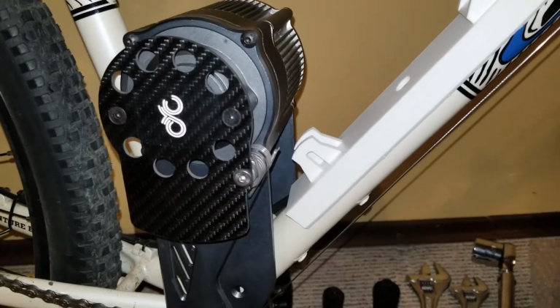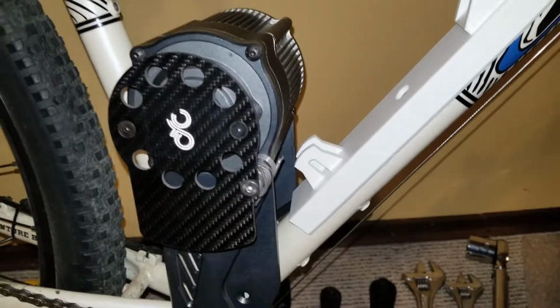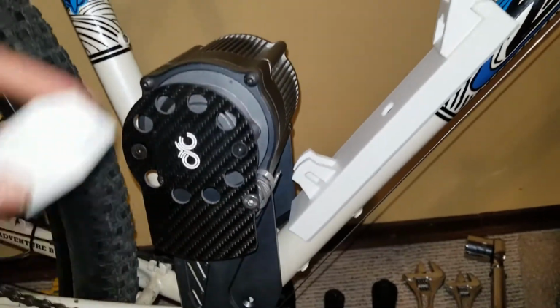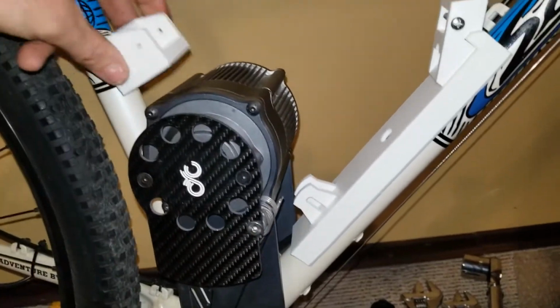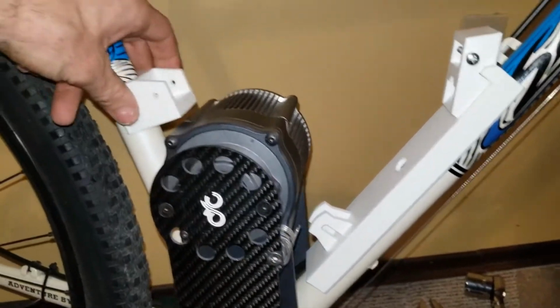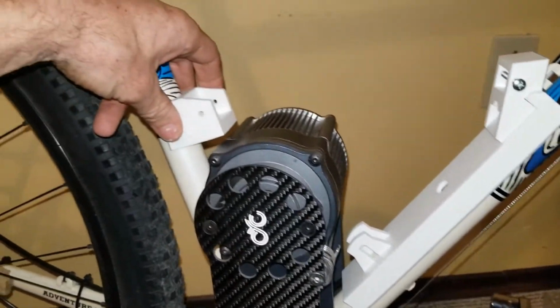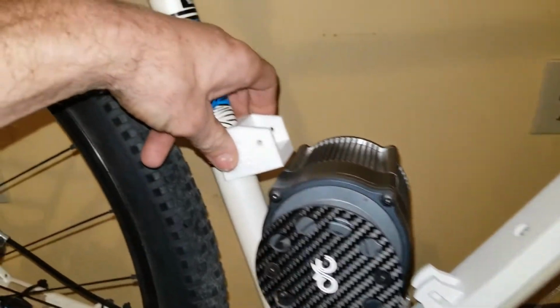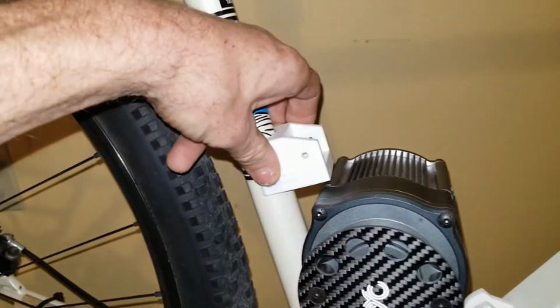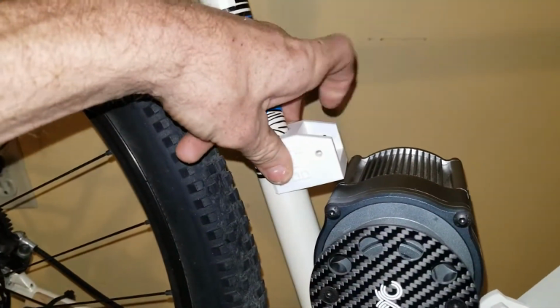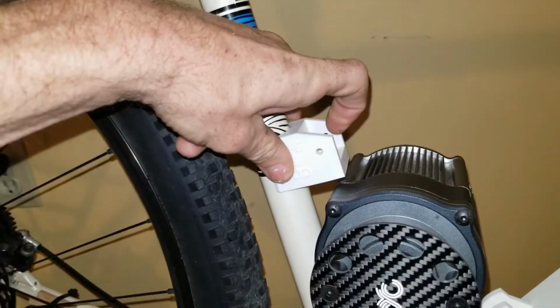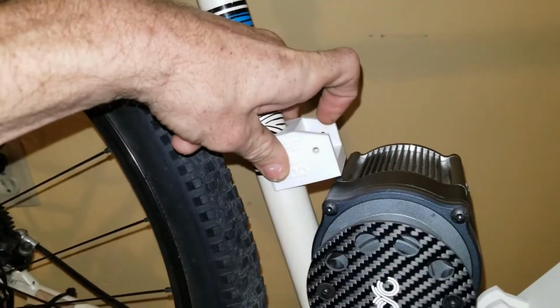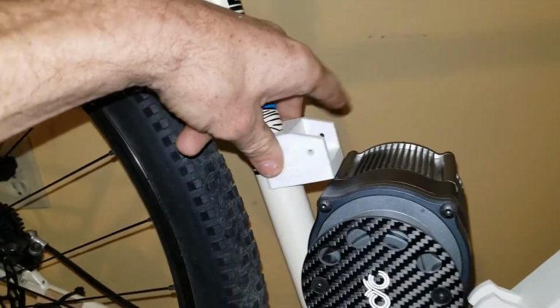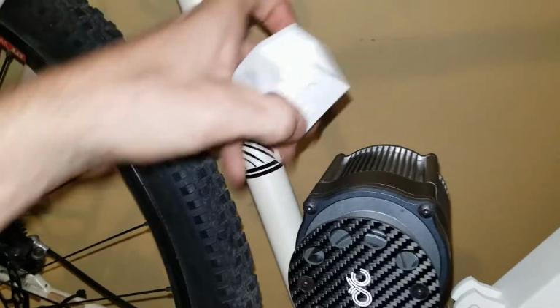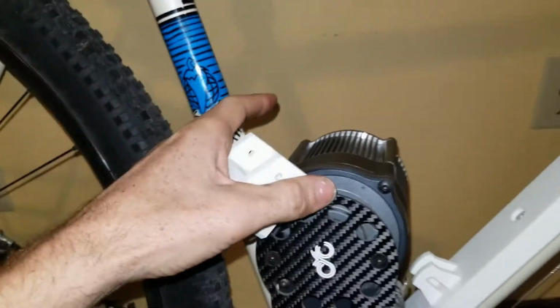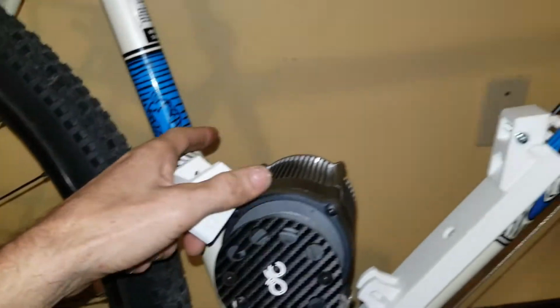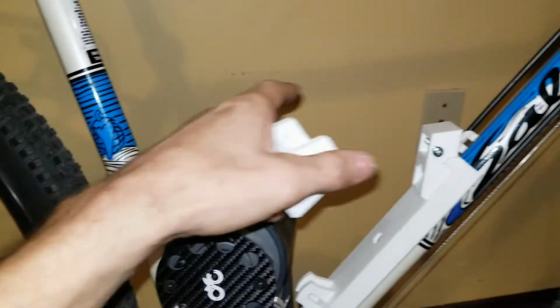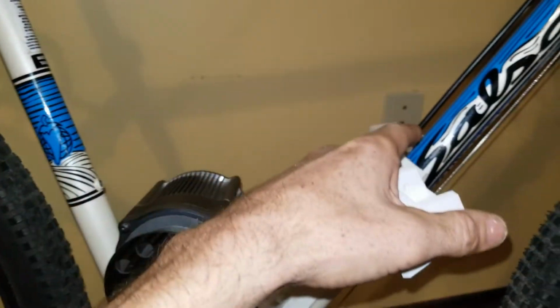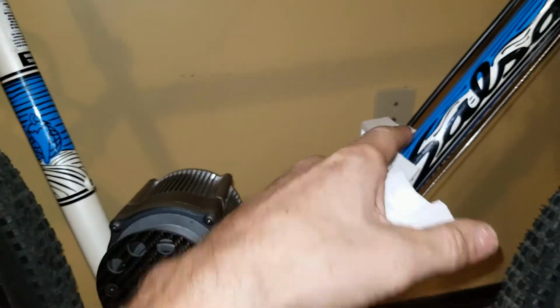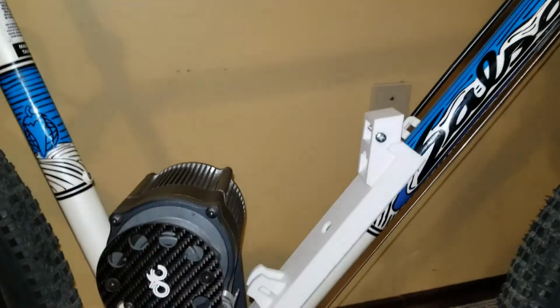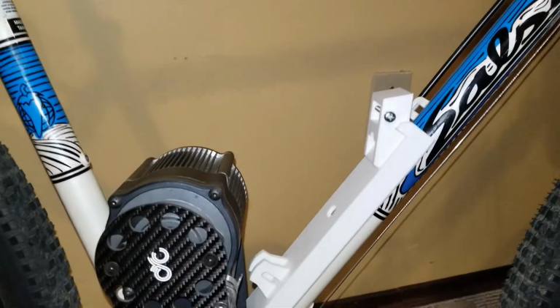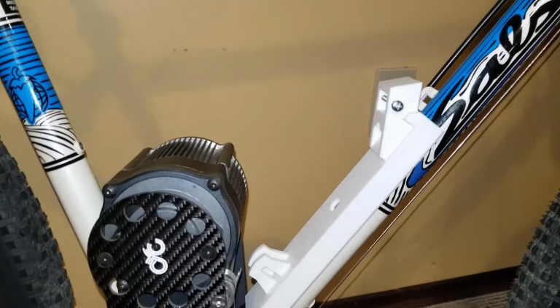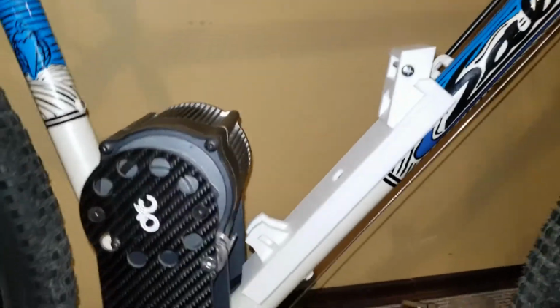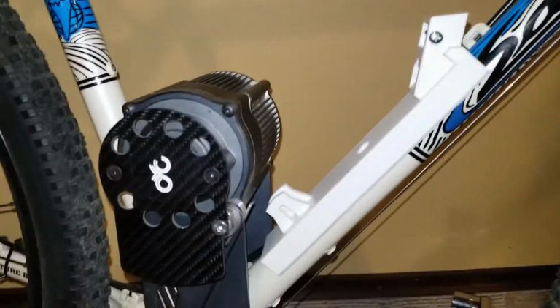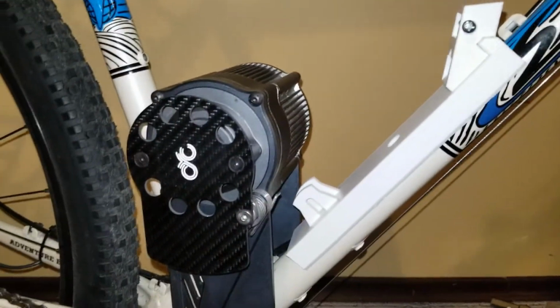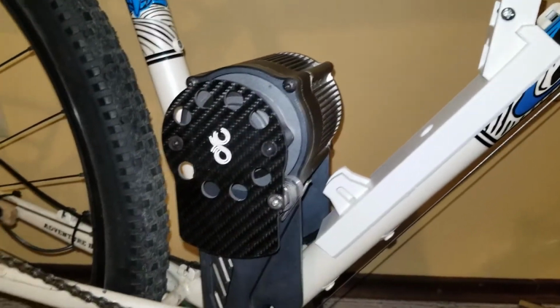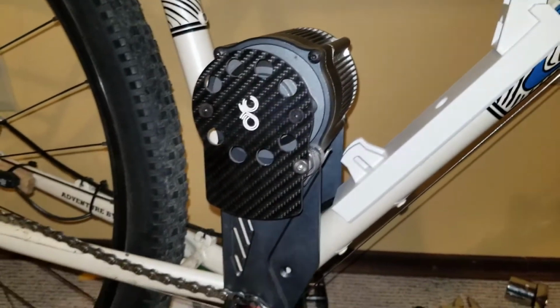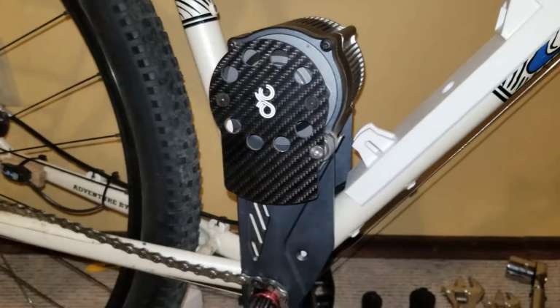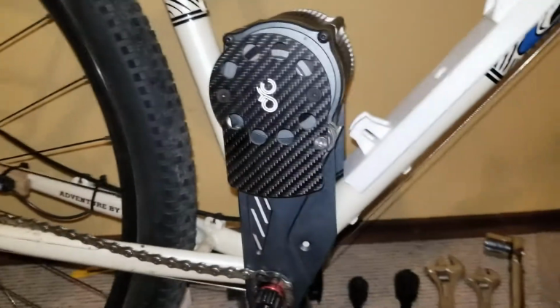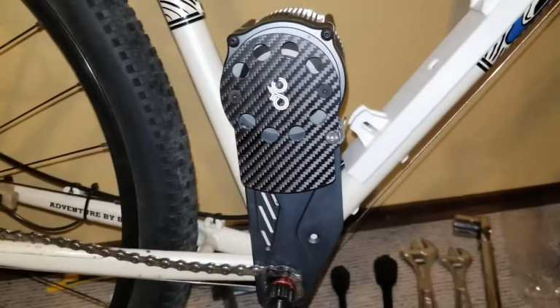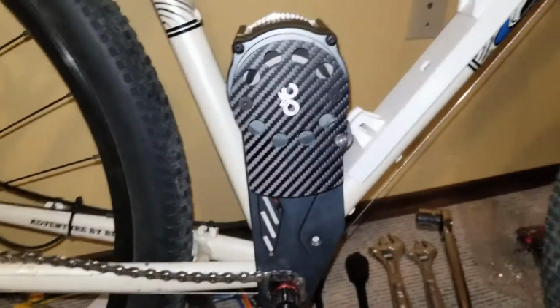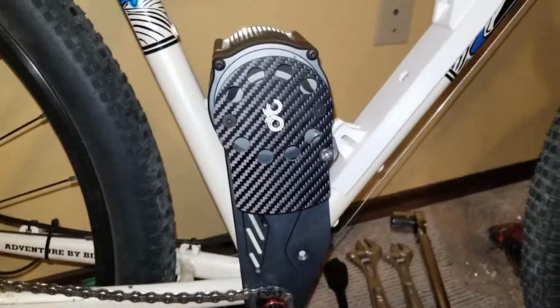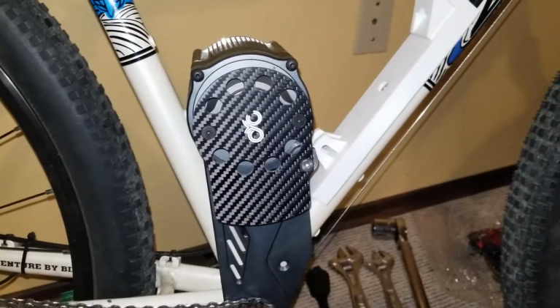The last piece I made sits up at the back and is going to take a piece across the top. I'll put this stuff on the bike so you can see what it looks like fitted.